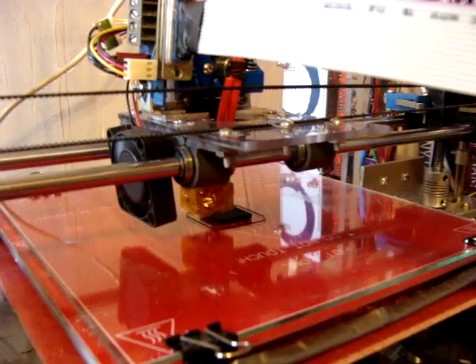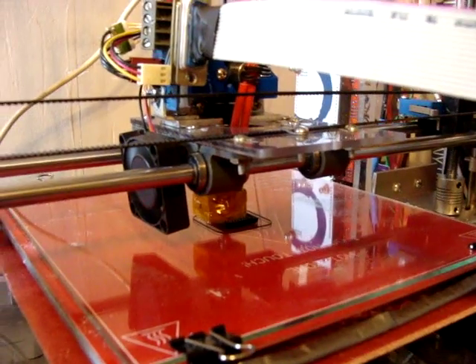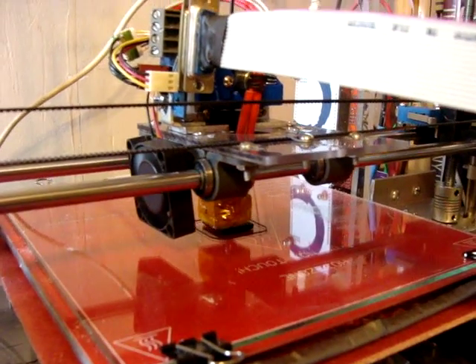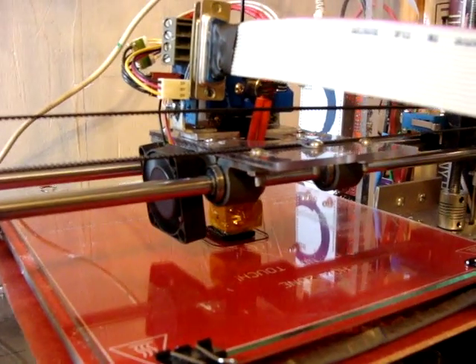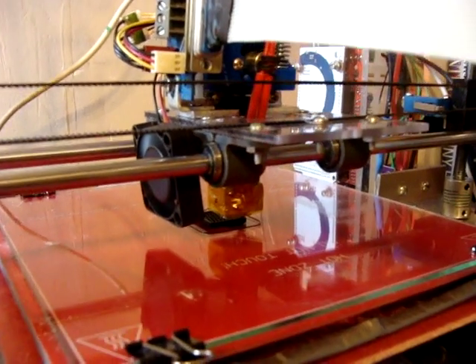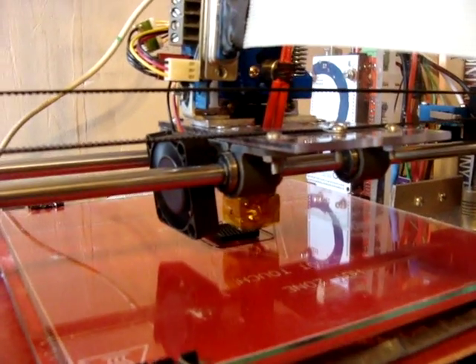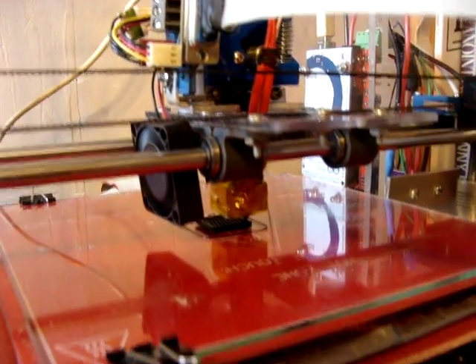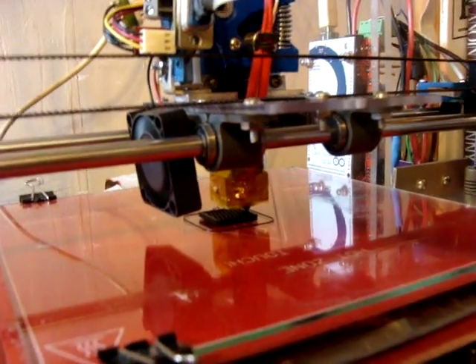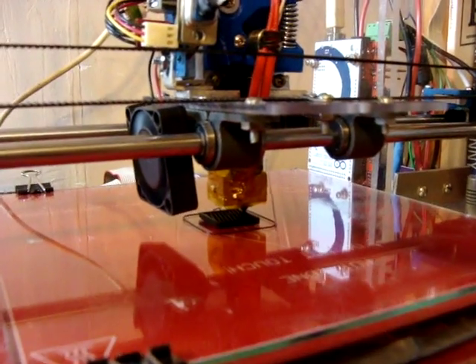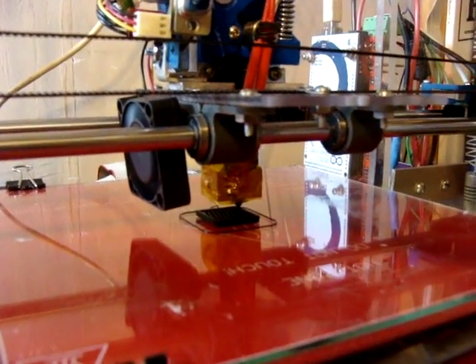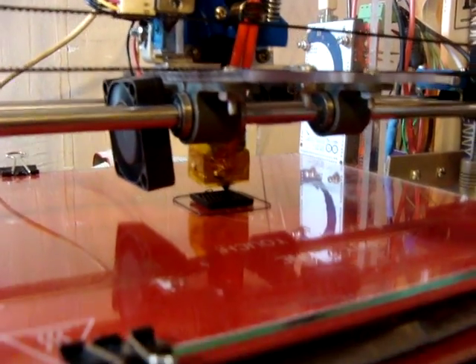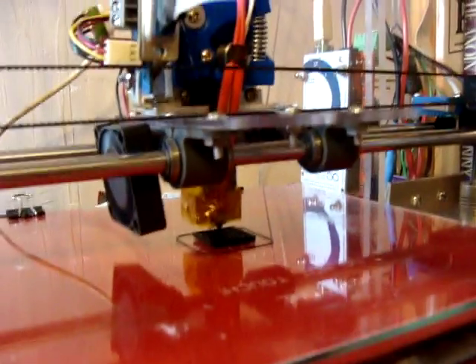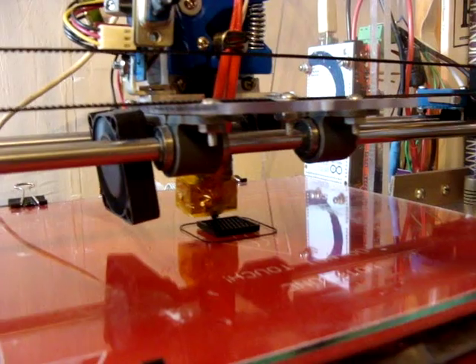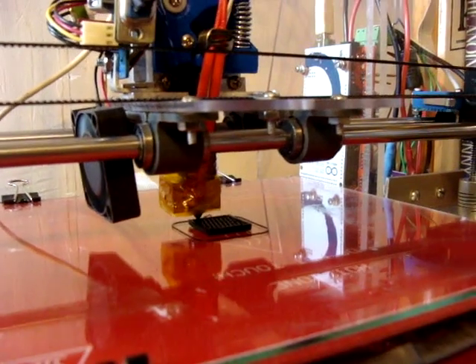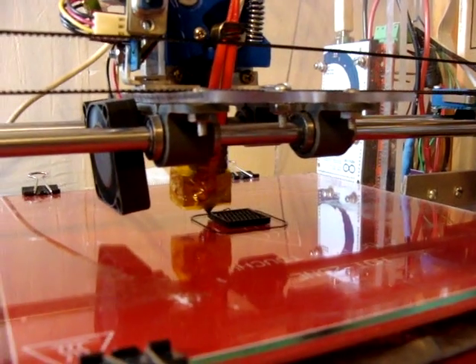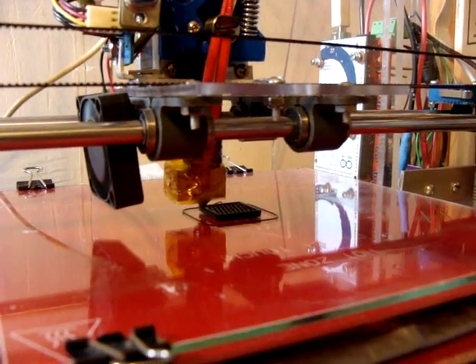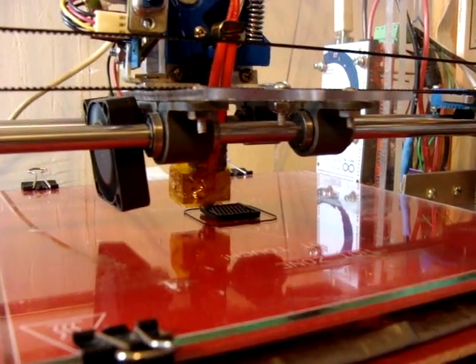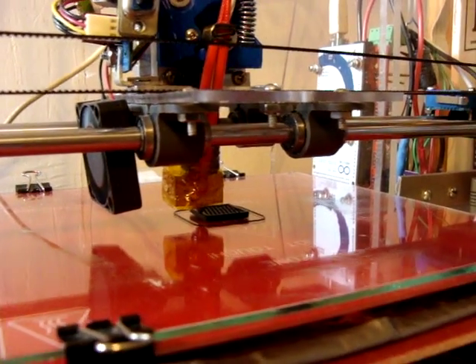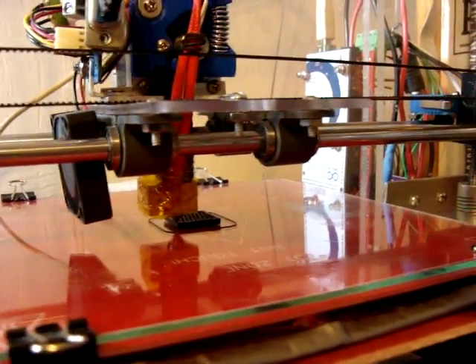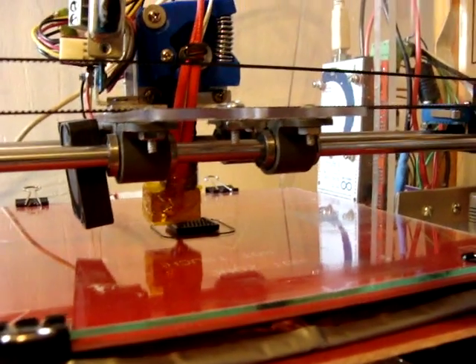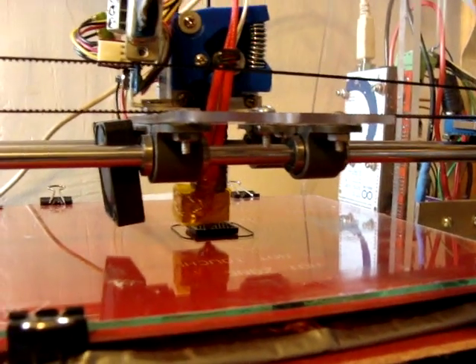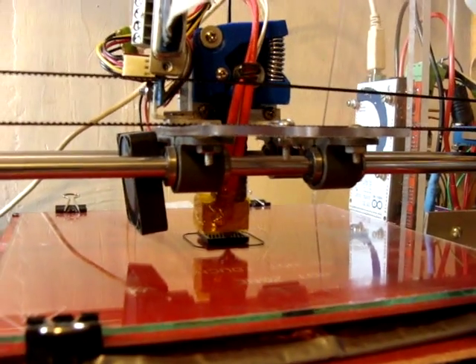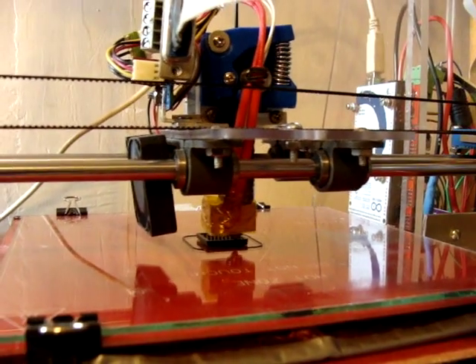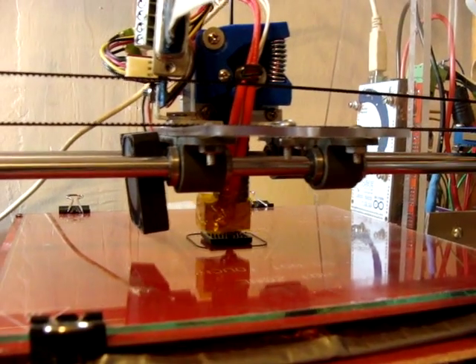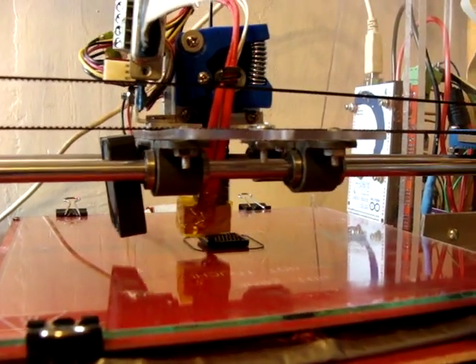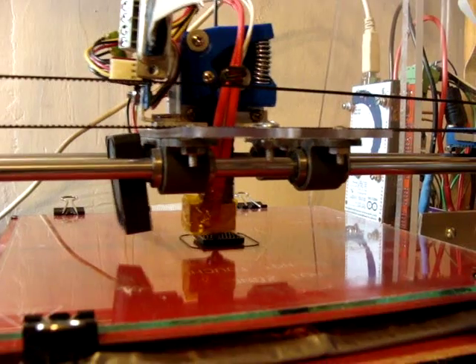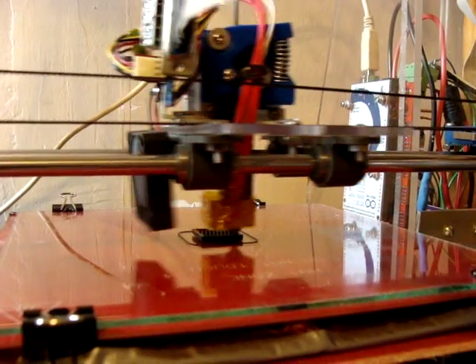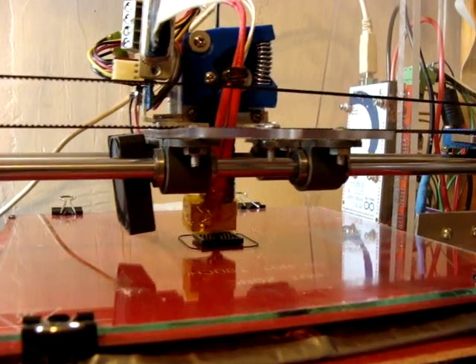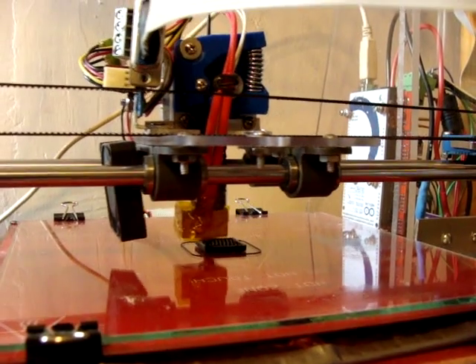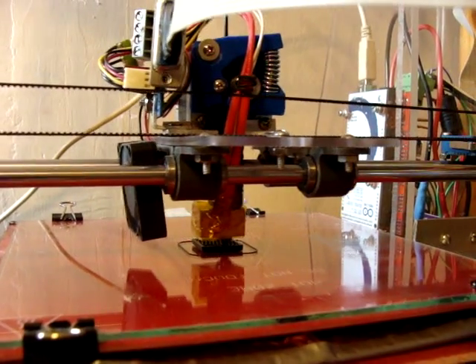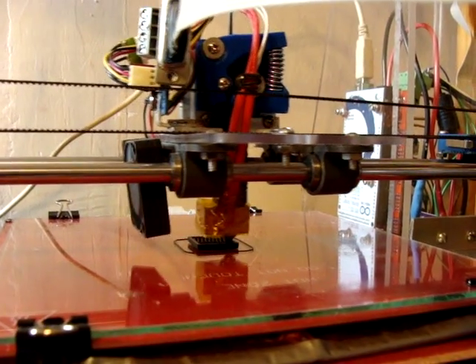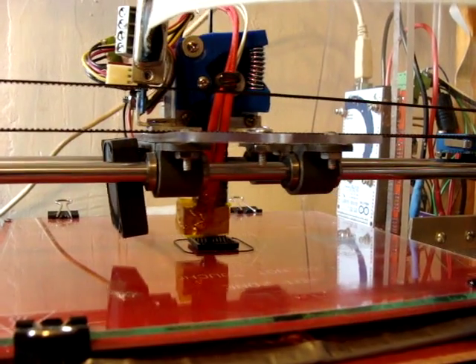This is Bob Davis 321 back again with my homemade 3D printer. I've been testing different combinations of stepper motors, cold ends and hot ends.